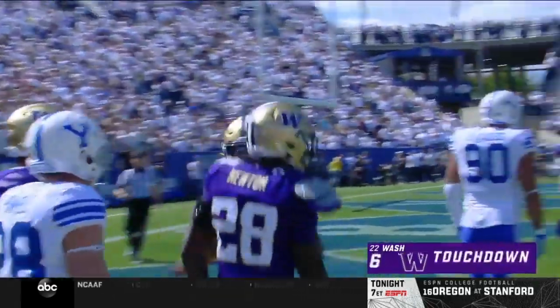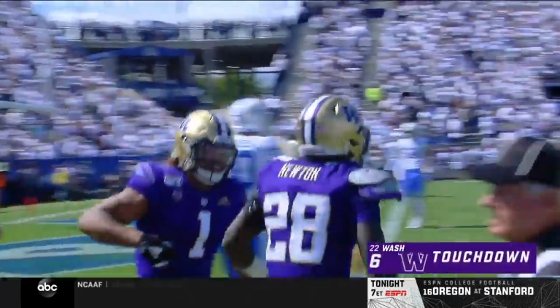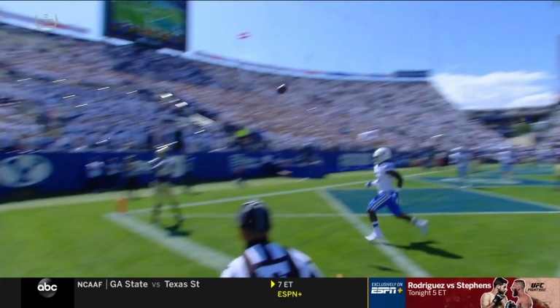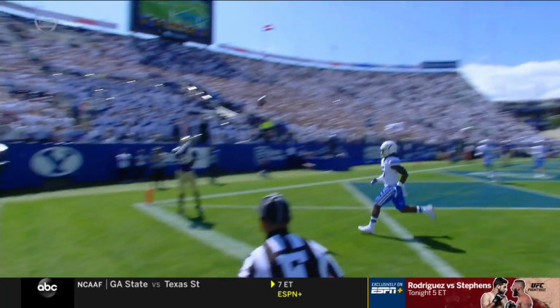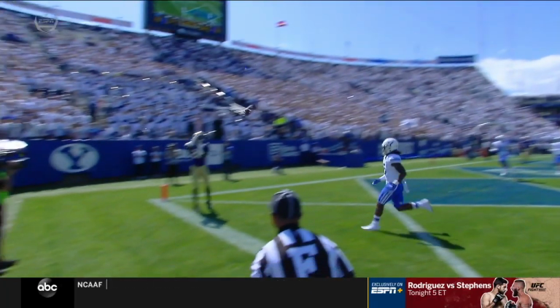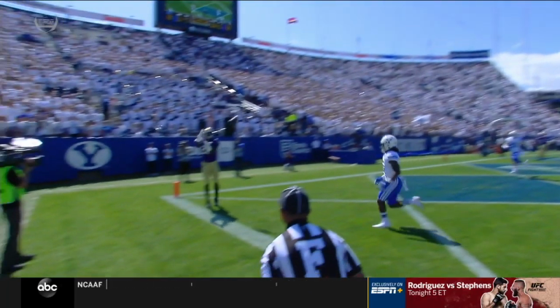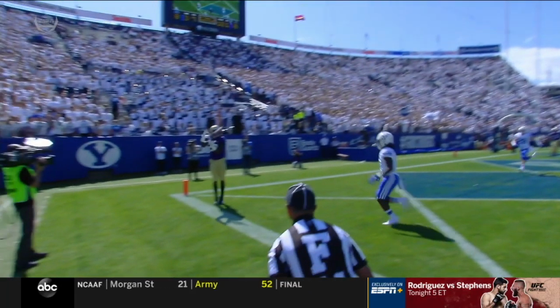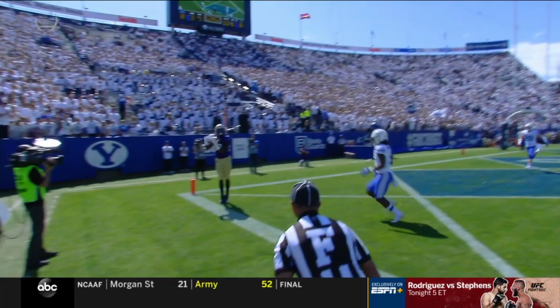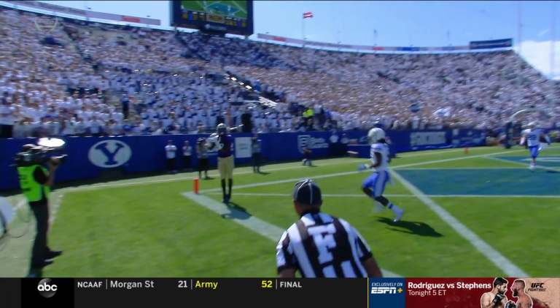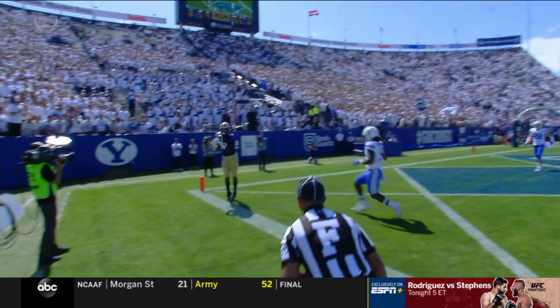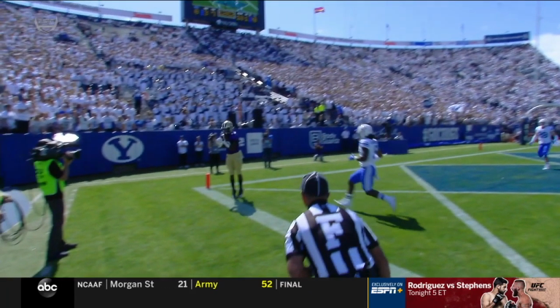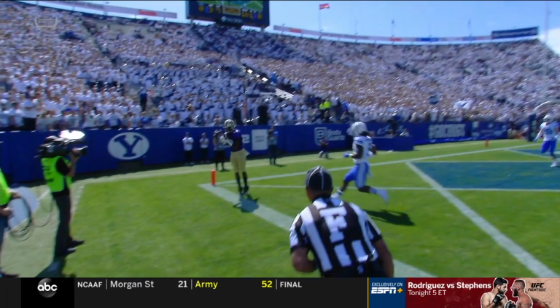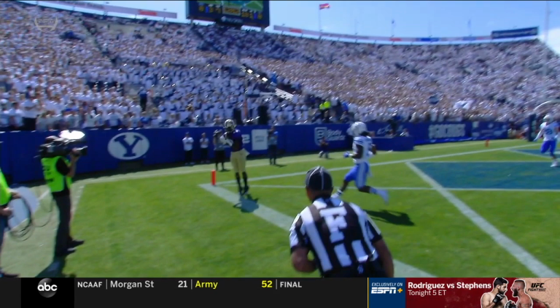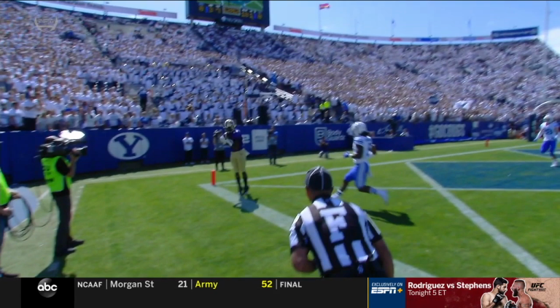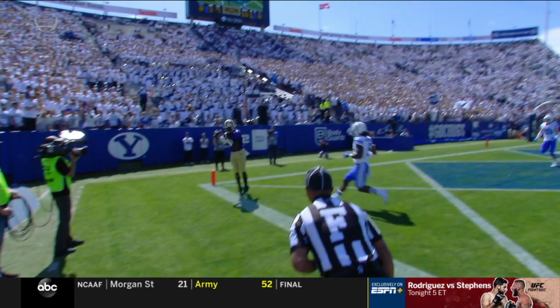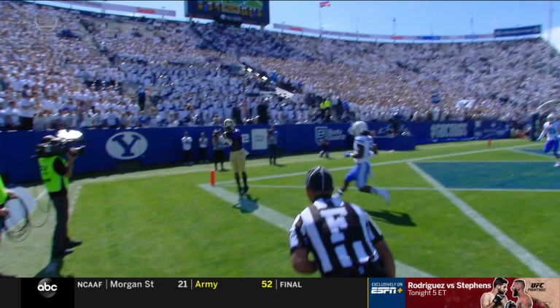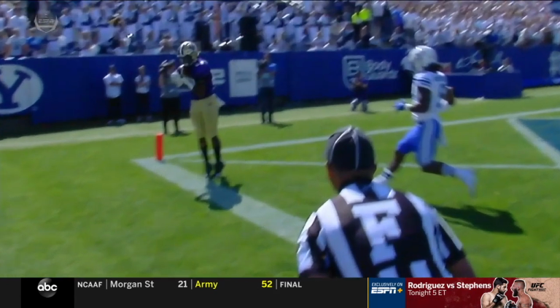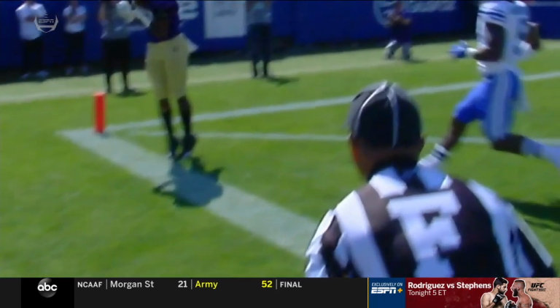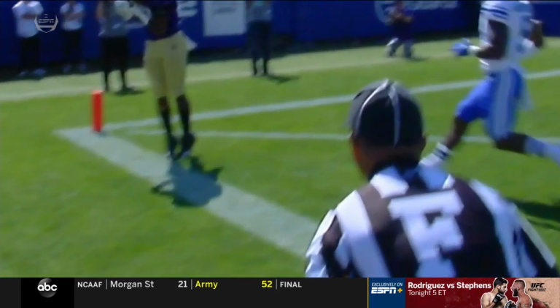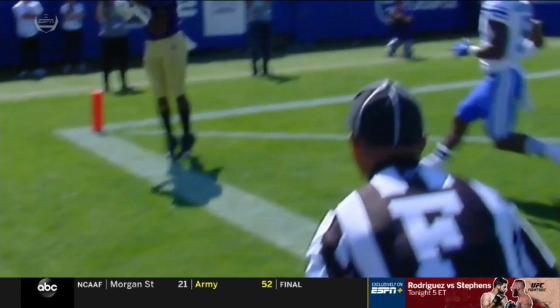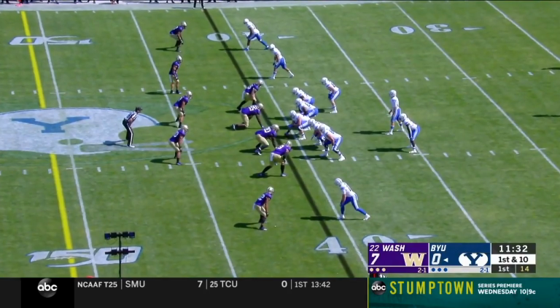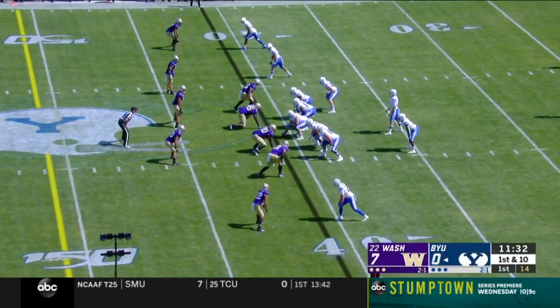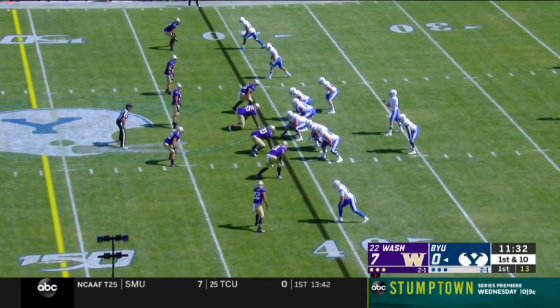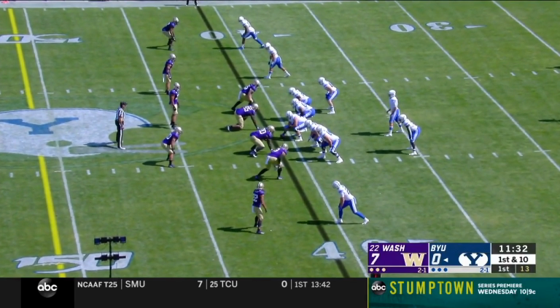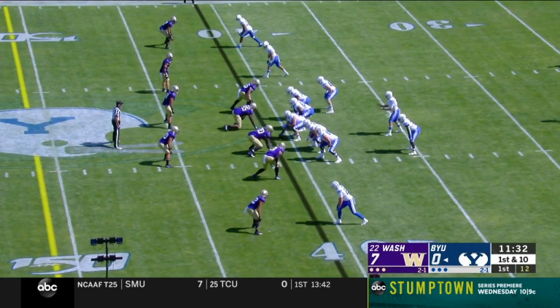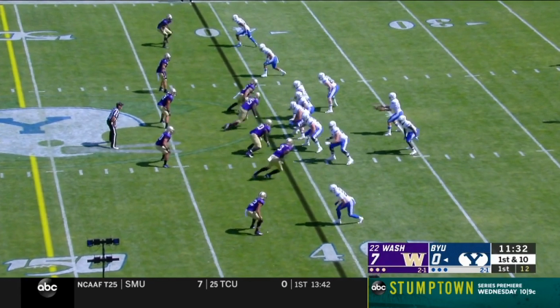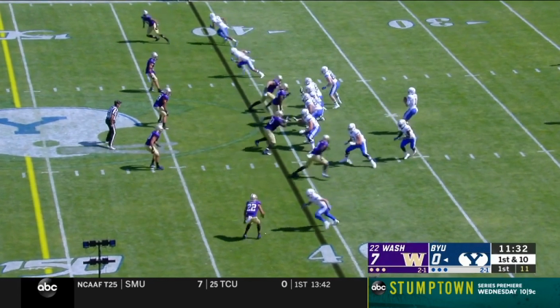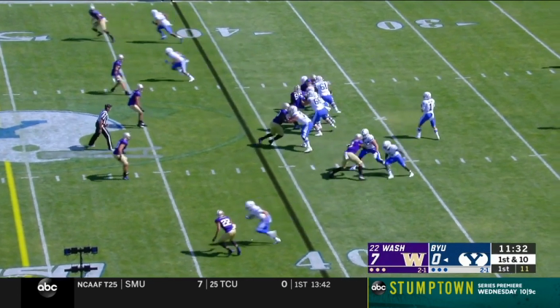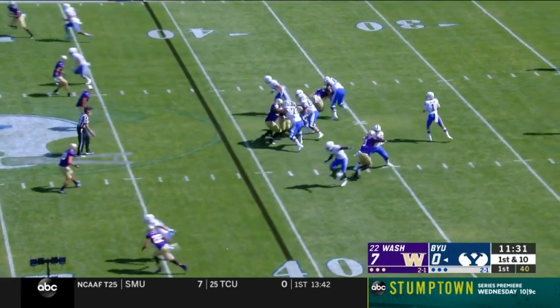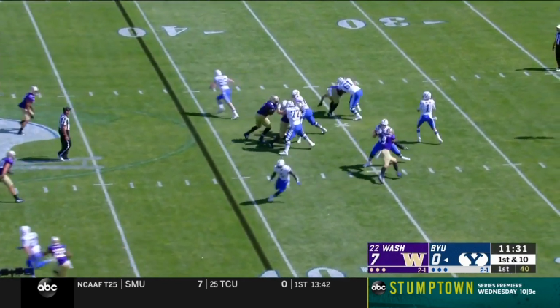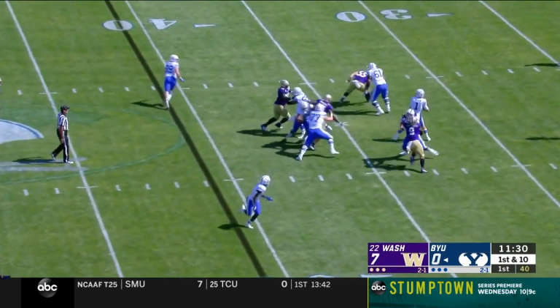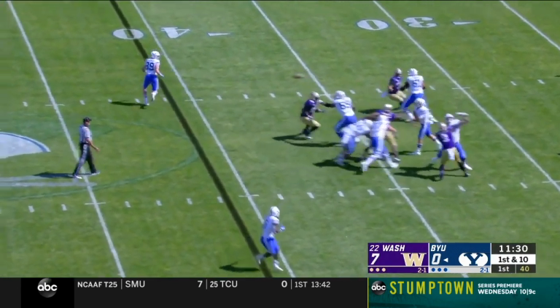Touchdown! Richard Newton. From that angle it tells us he wasn't in. Wow, that's an unbelievable play there by Newton. Washington has the fewest team penalties all season in the Pac-12, so they're not used to that.